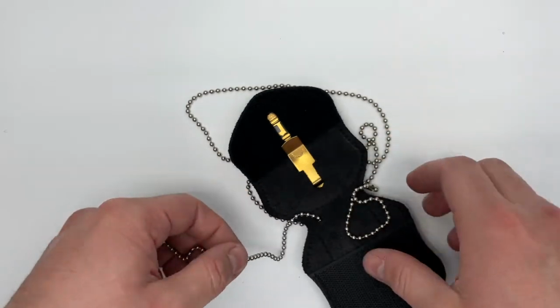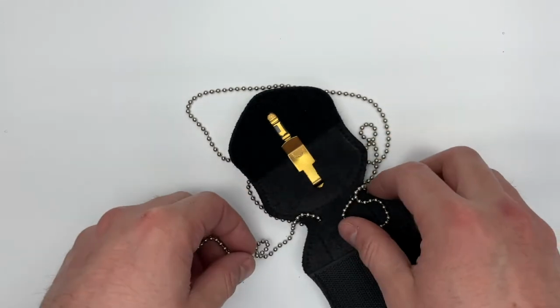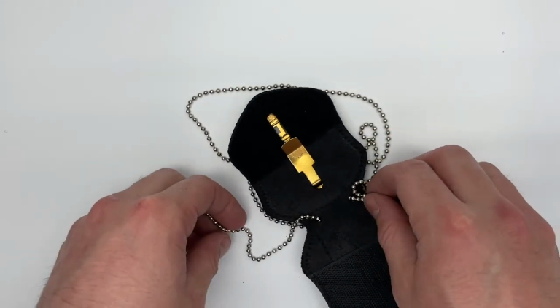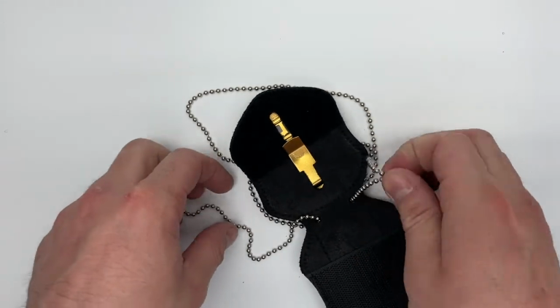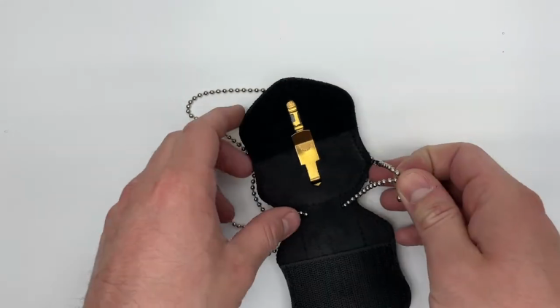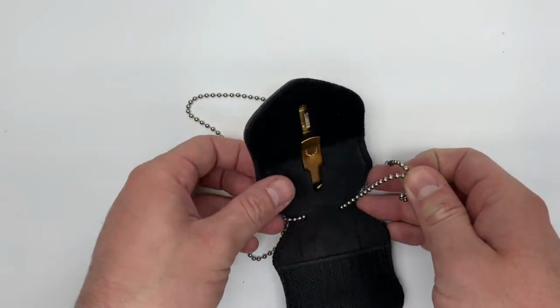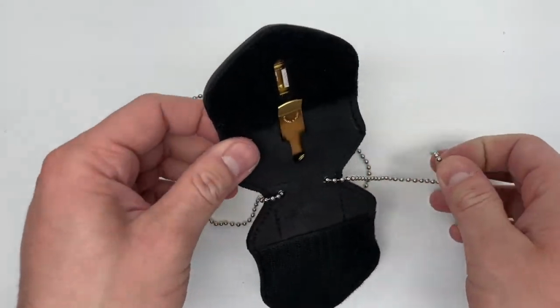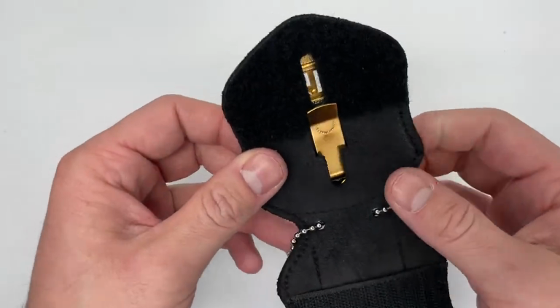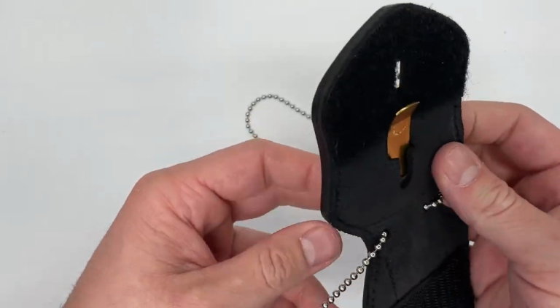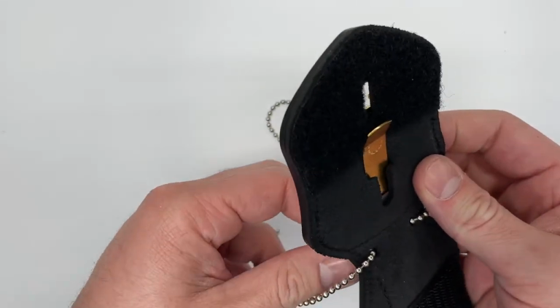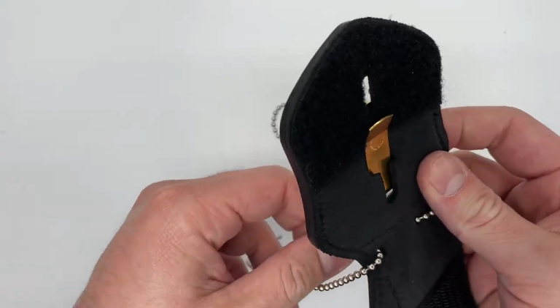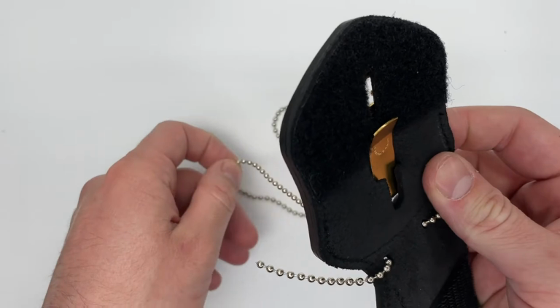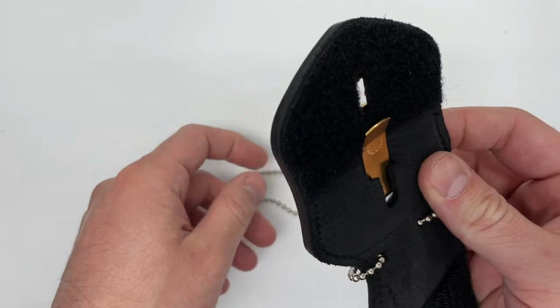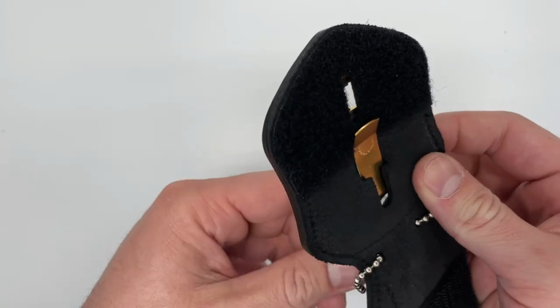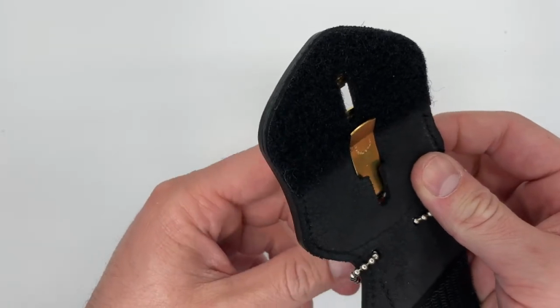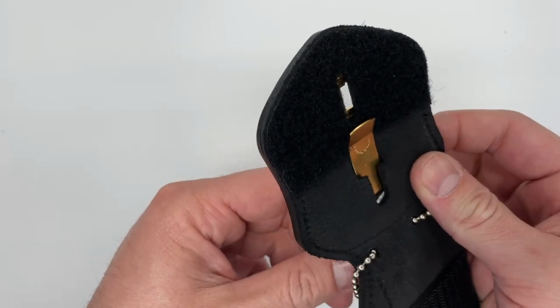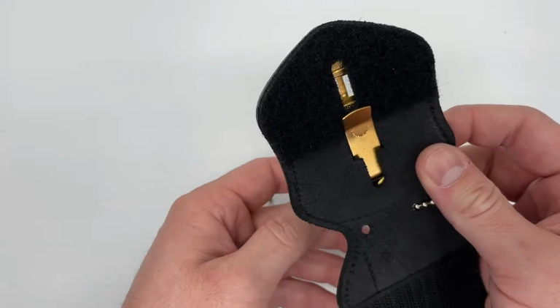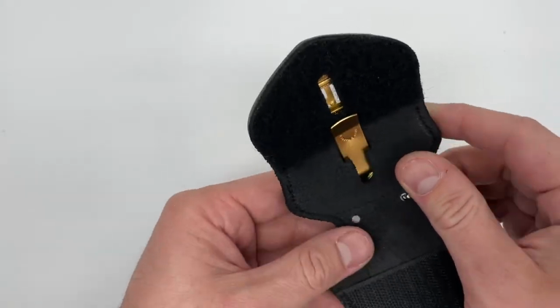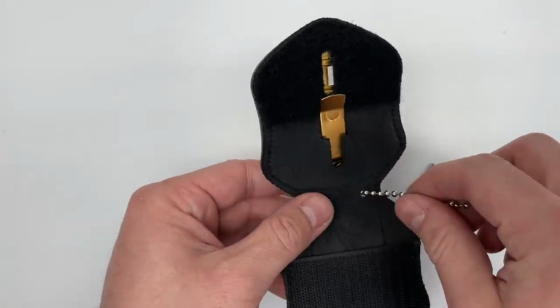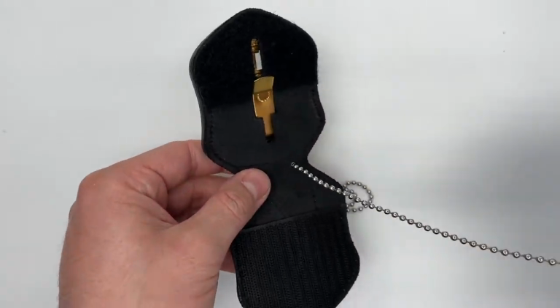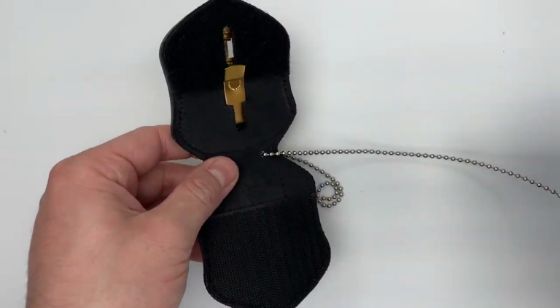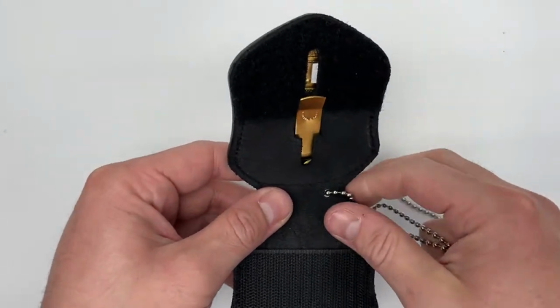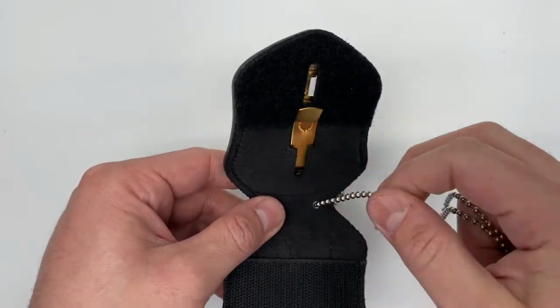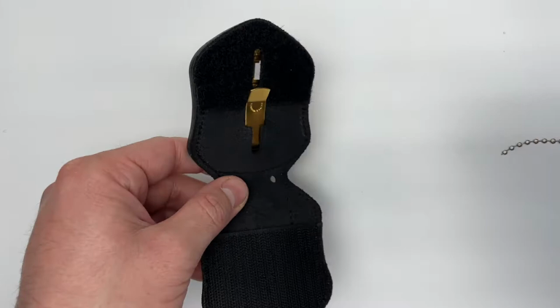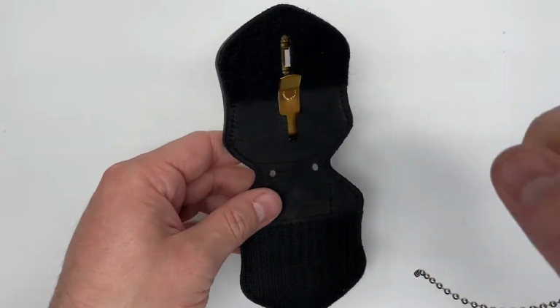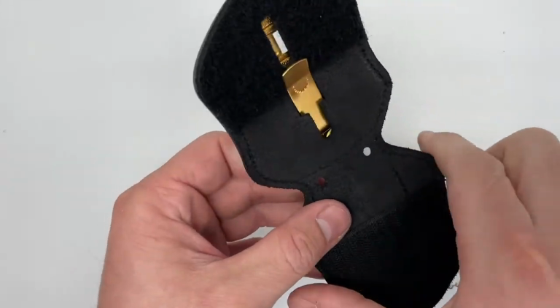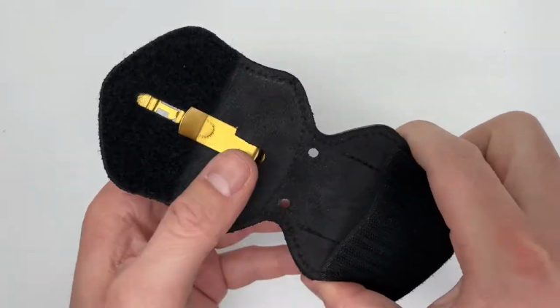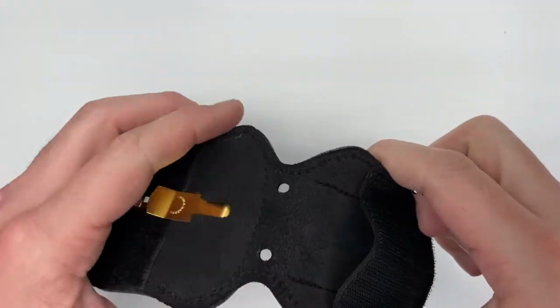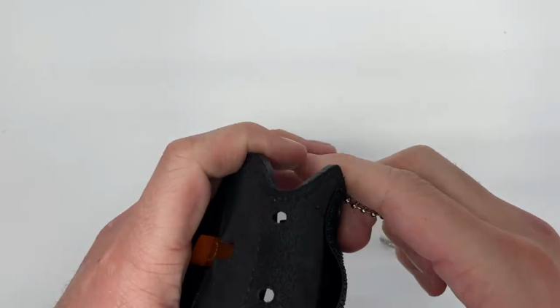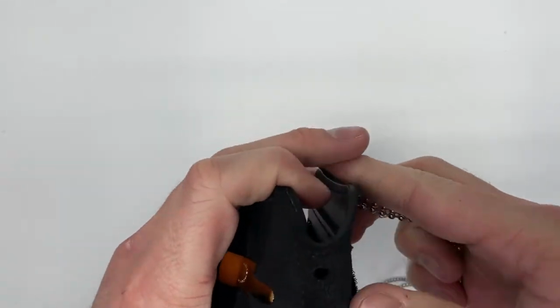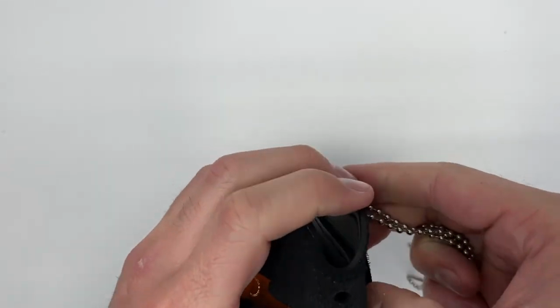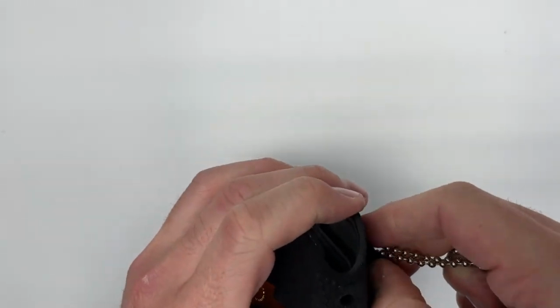And you're good to go. When you're not using your chain, simply take it out and store it in the pocket for when you need it.